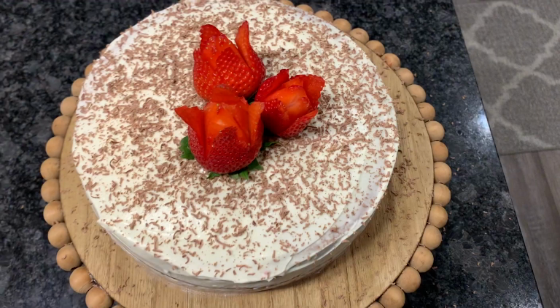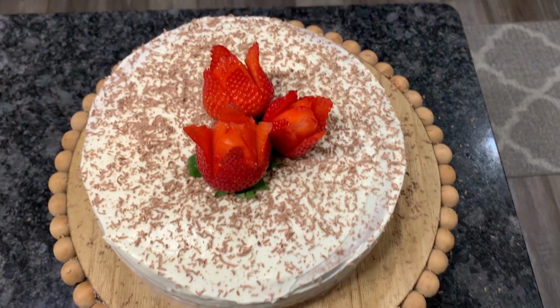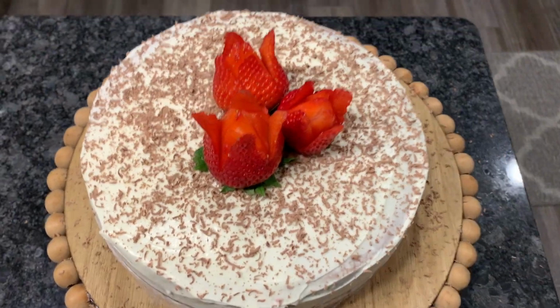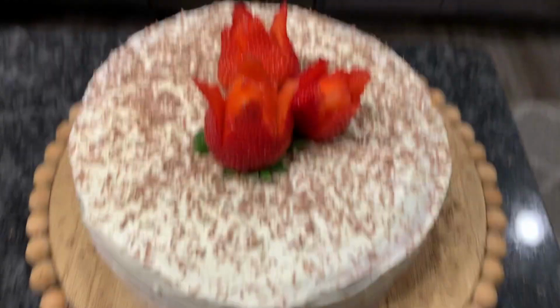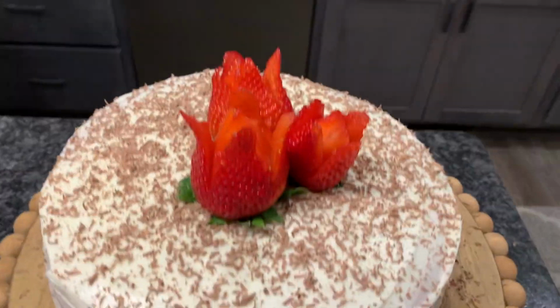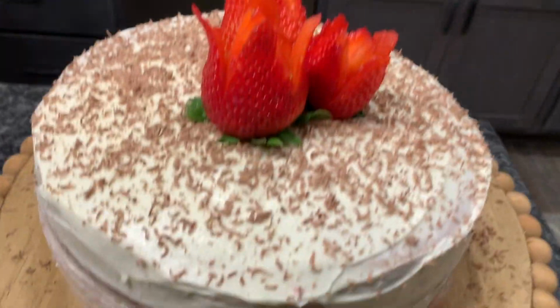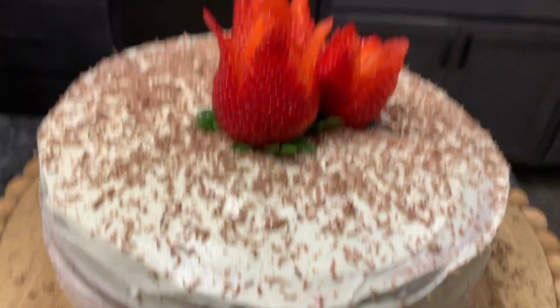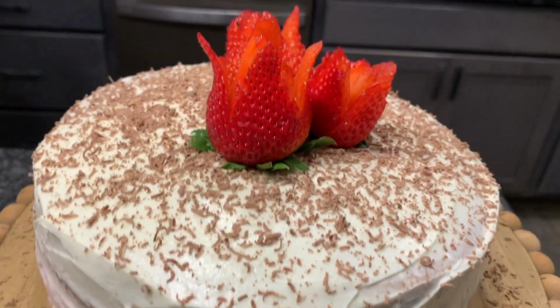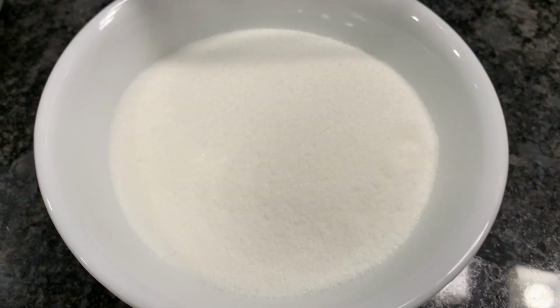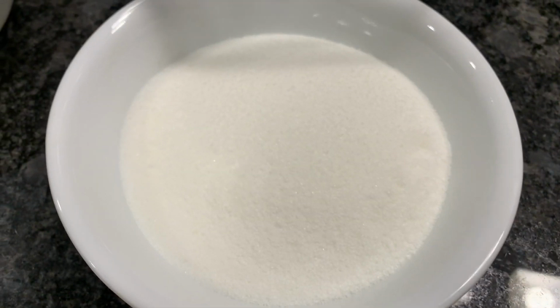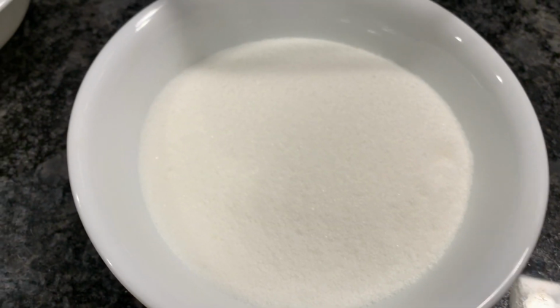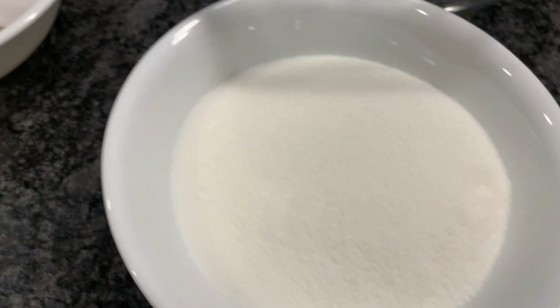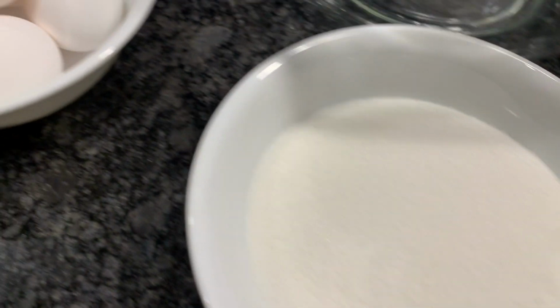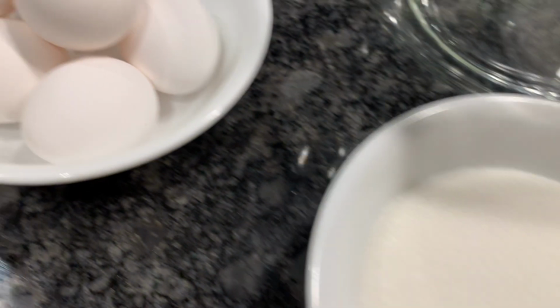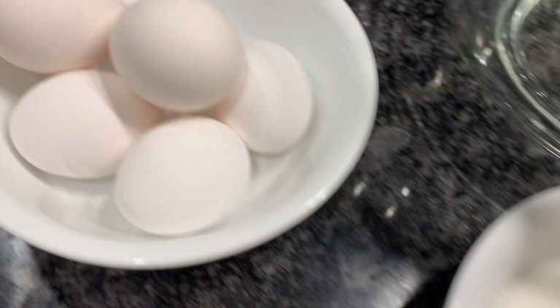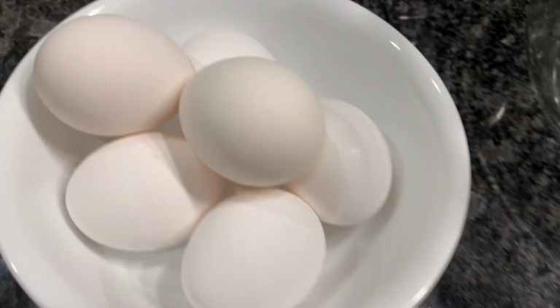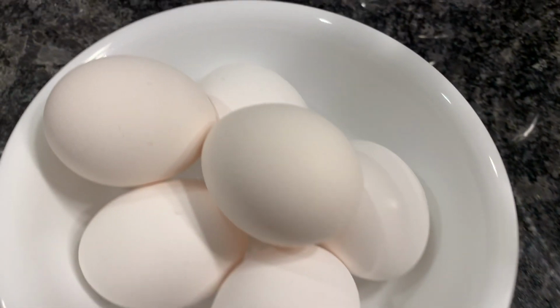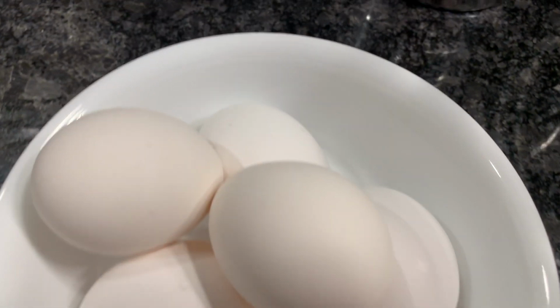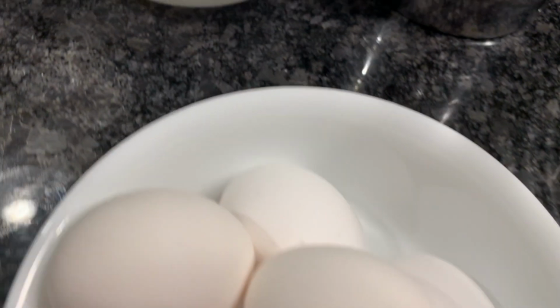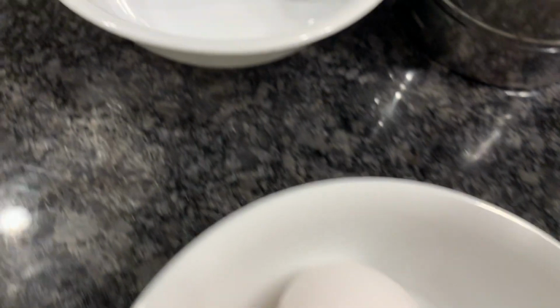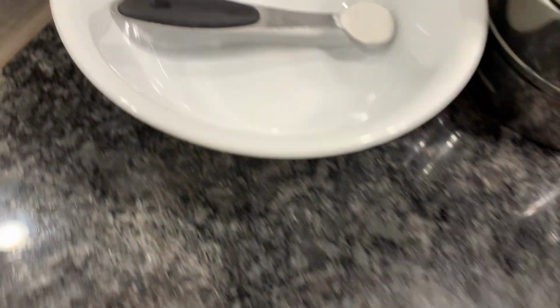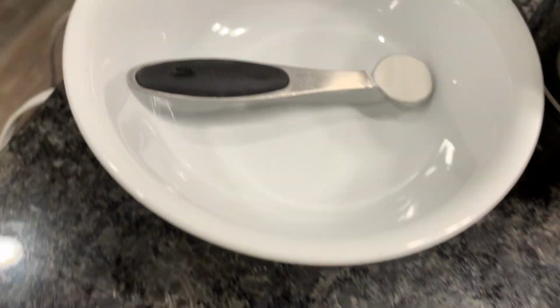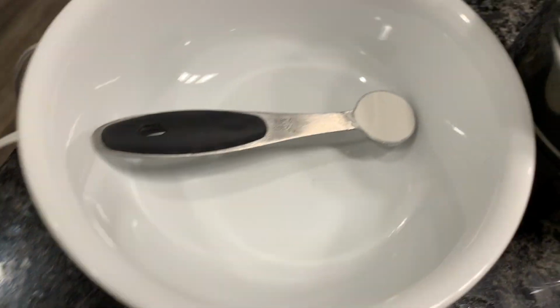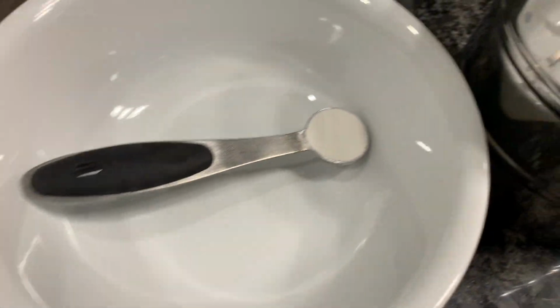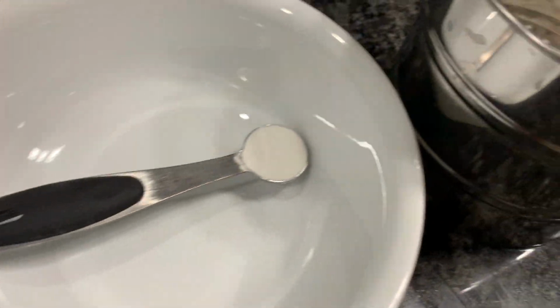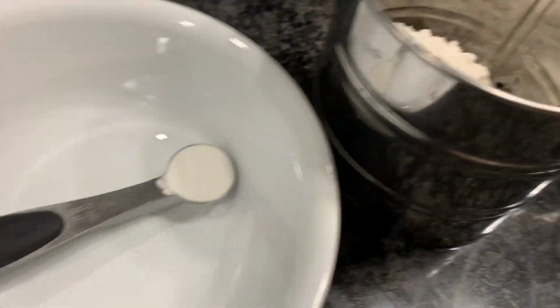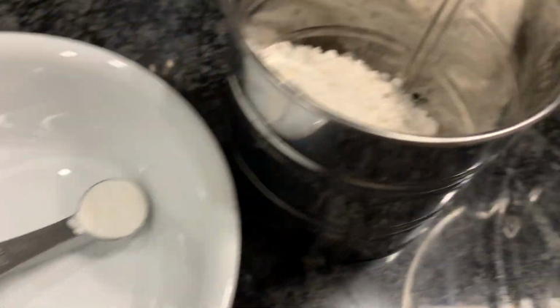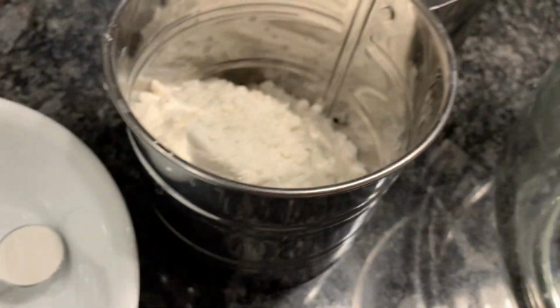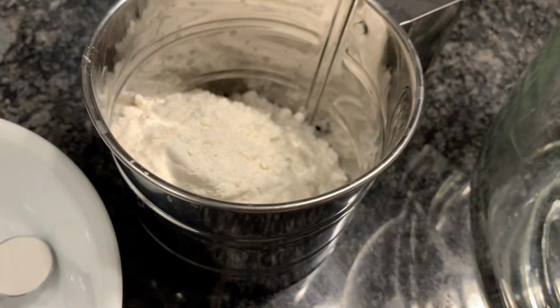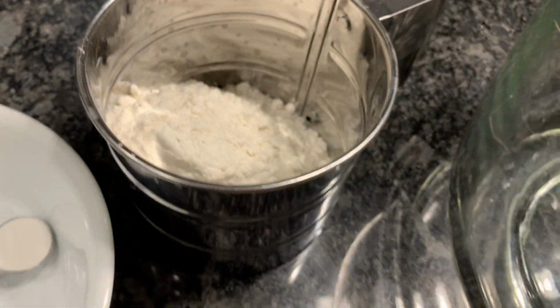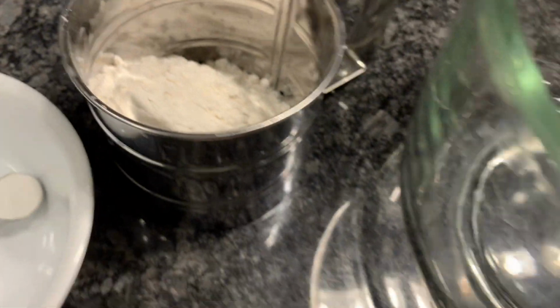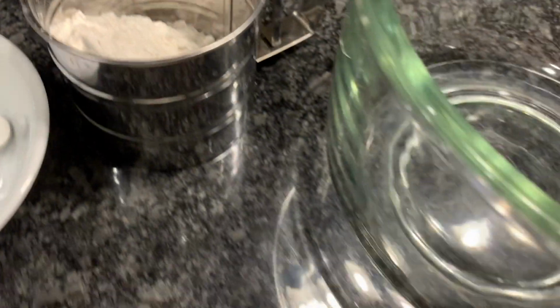We're going to make a layered strawberry and cream cake. All you need is a cup of sugar, six eggs, half a teaspoon of baking powder, and a cup of flour.